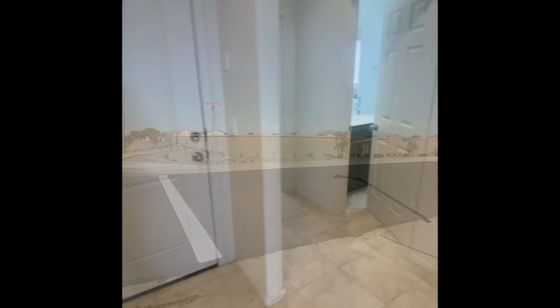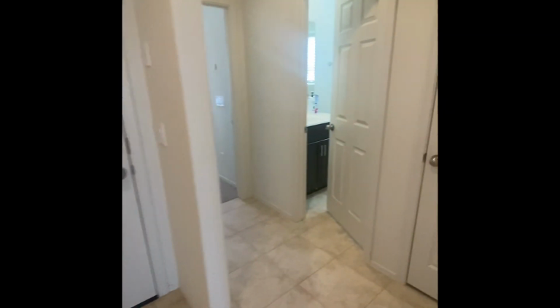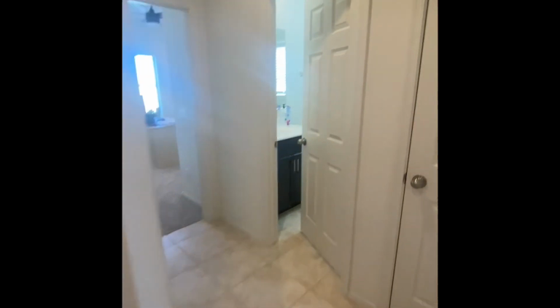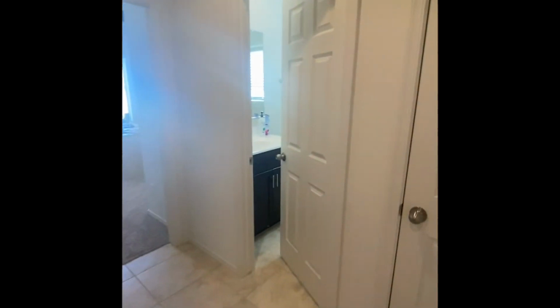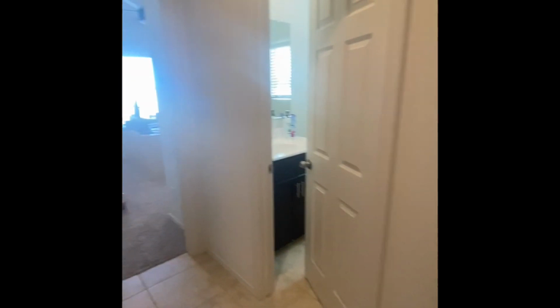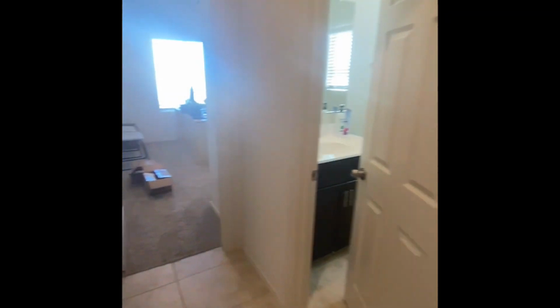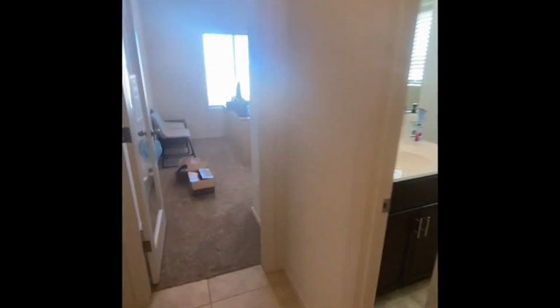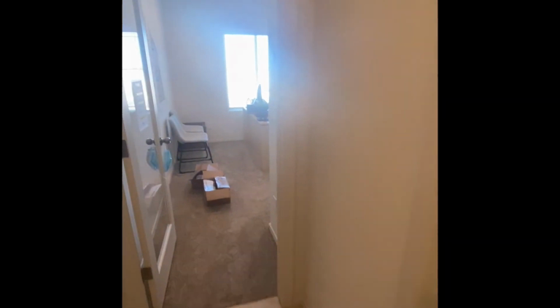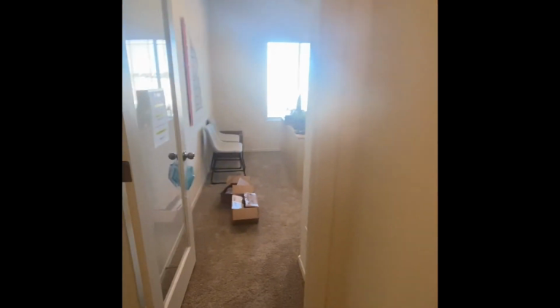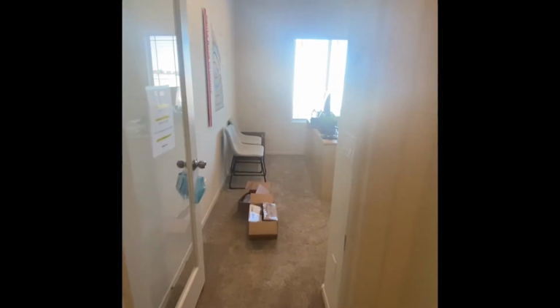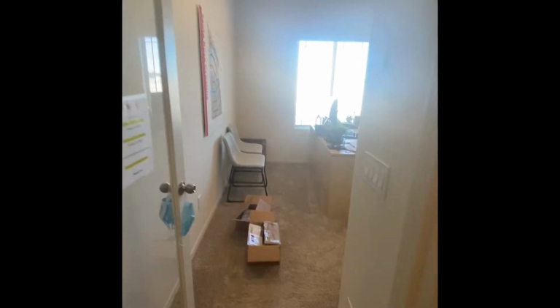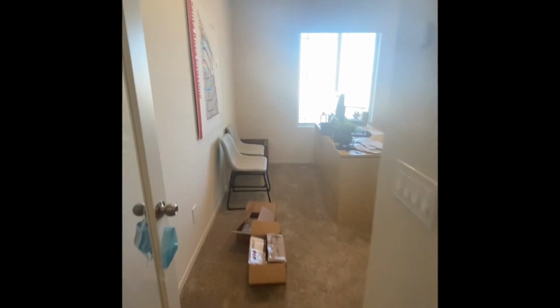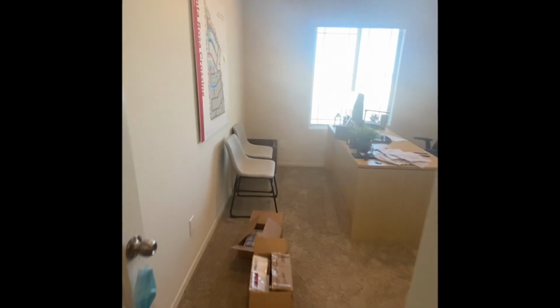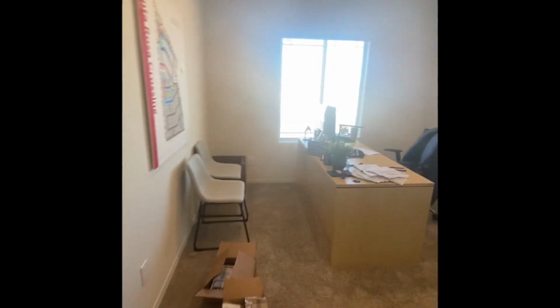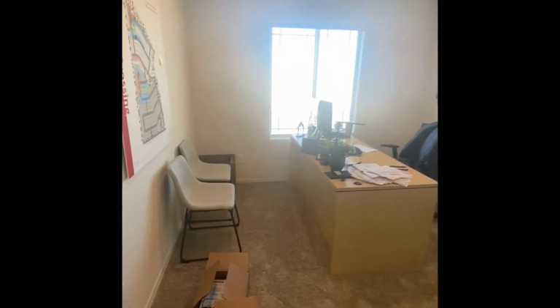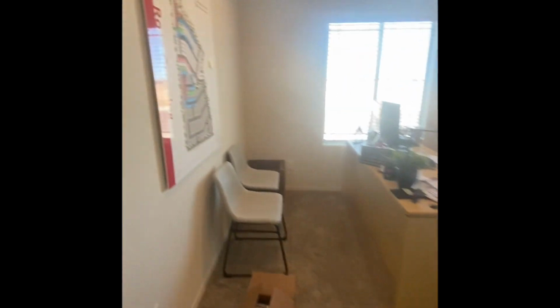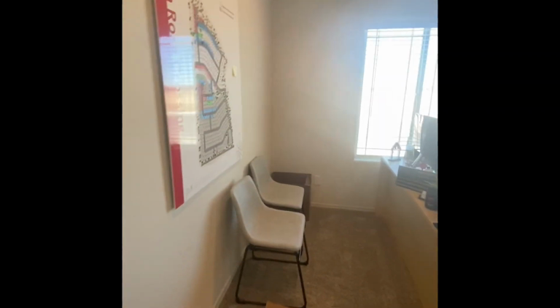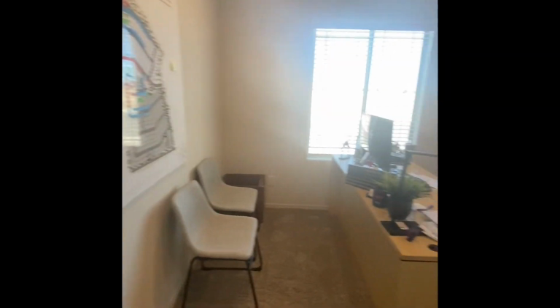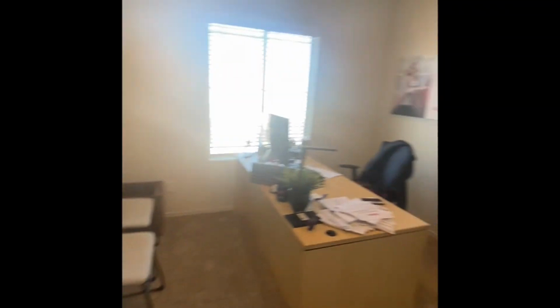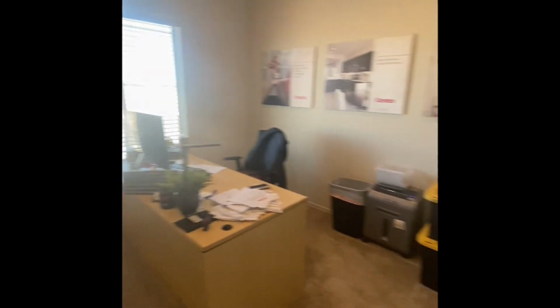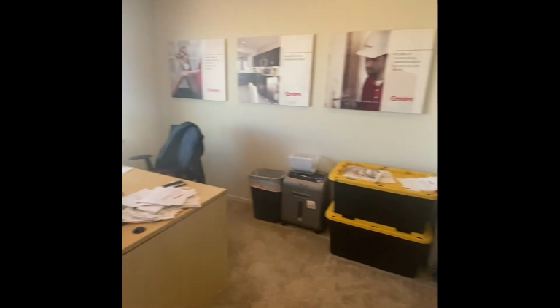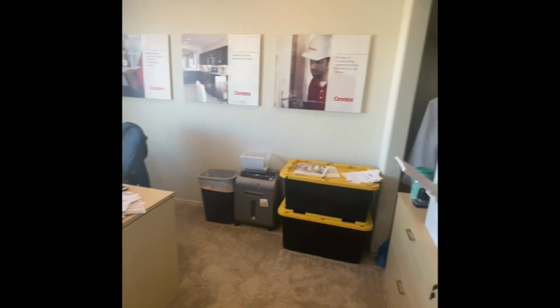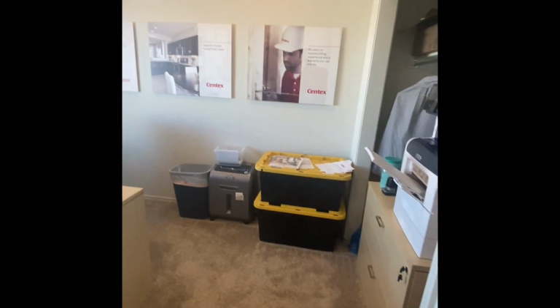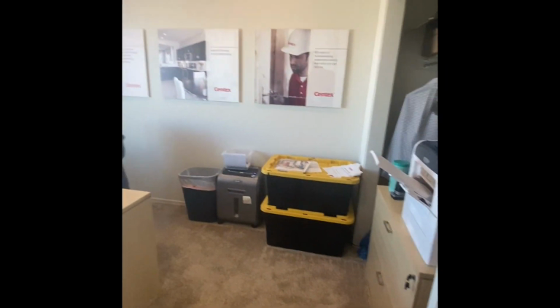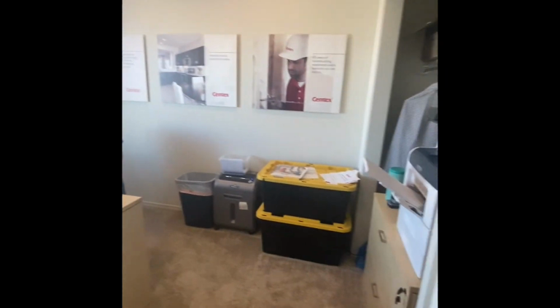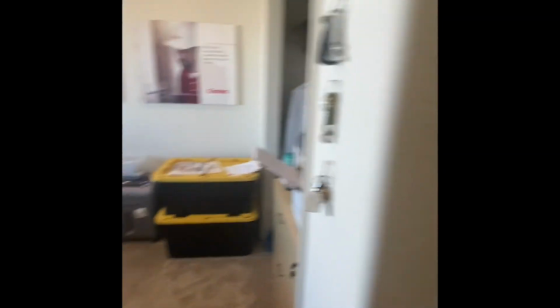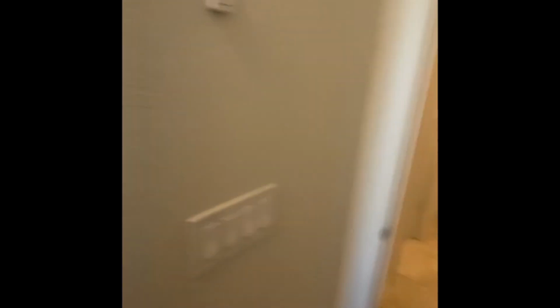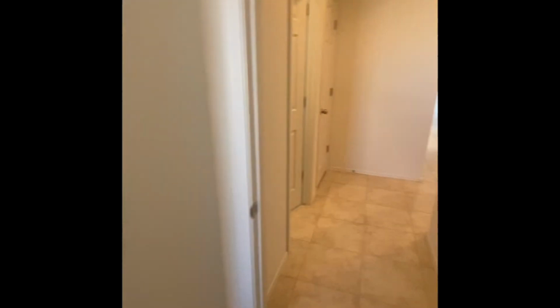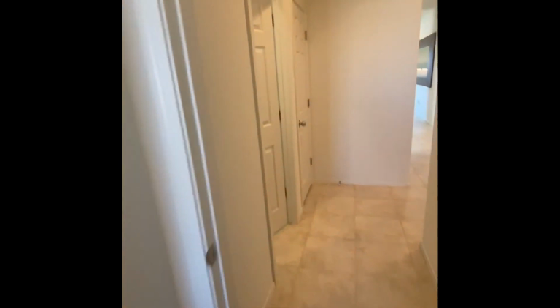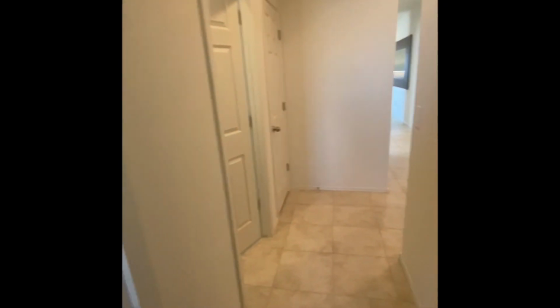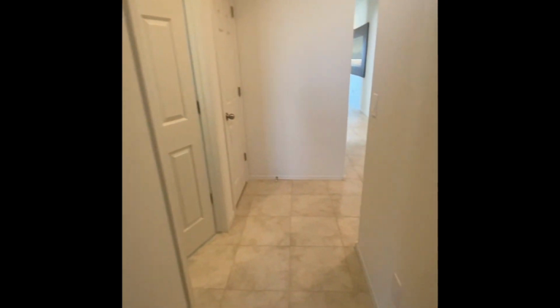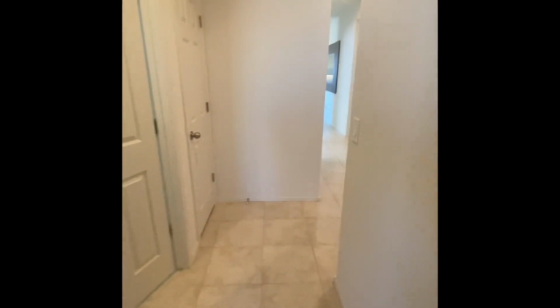We're at Suntex looking at the Lavender floor plan. It's also being used as their office, which was a great development plan.